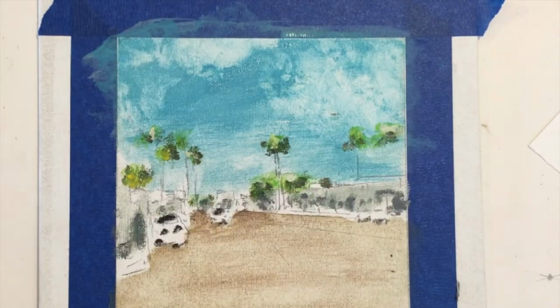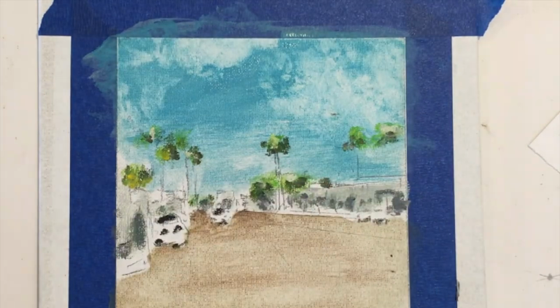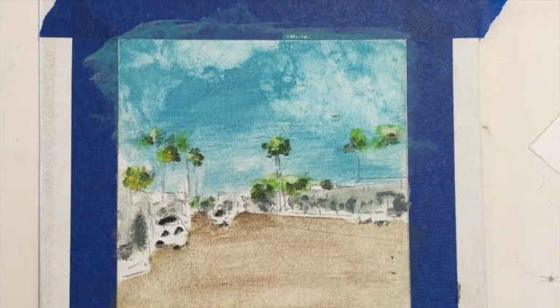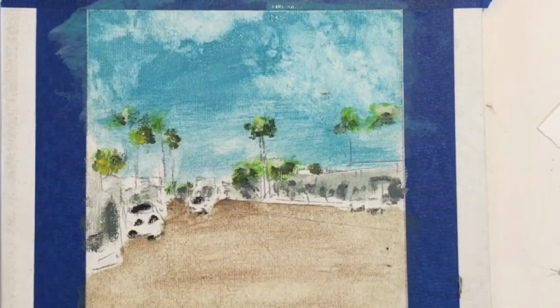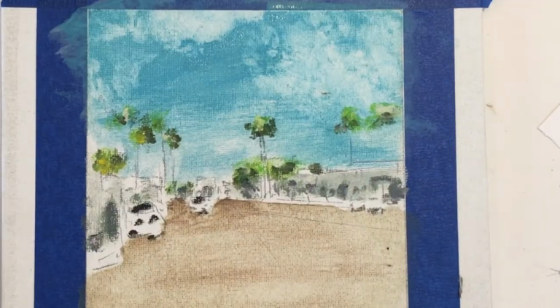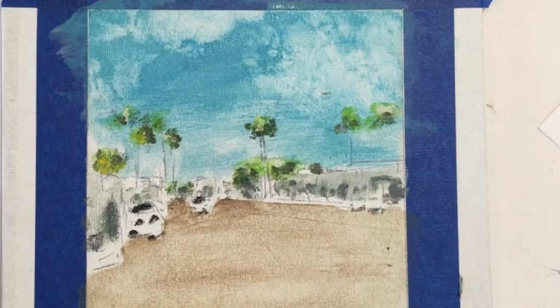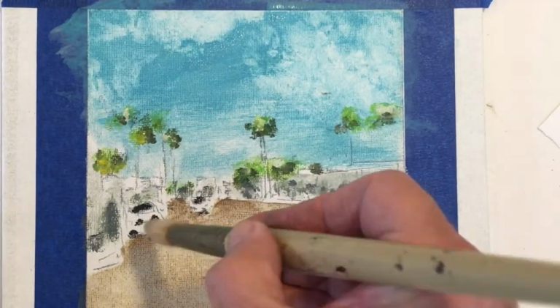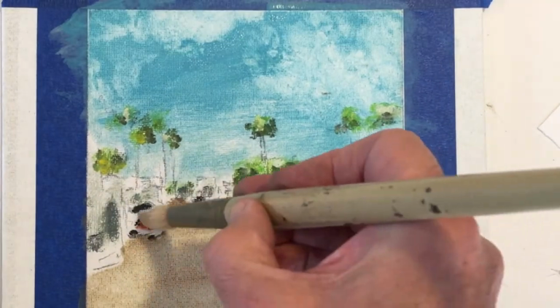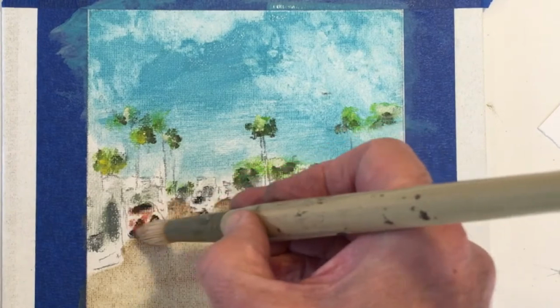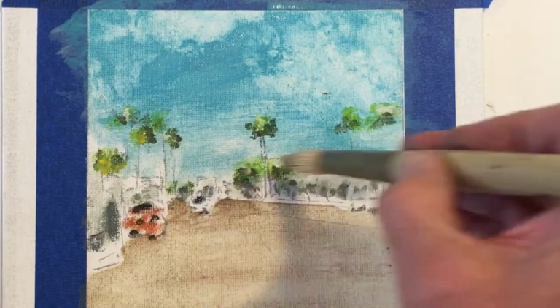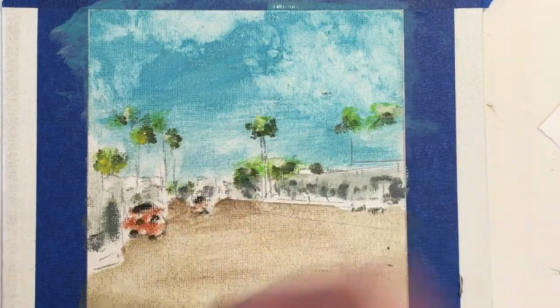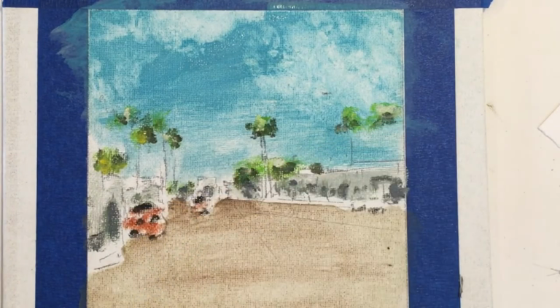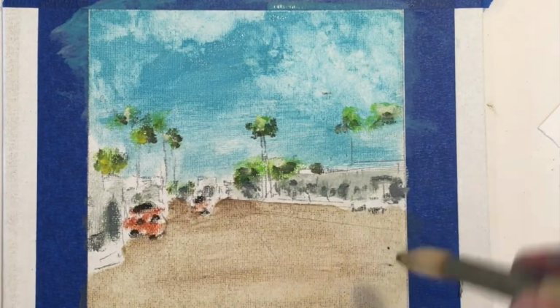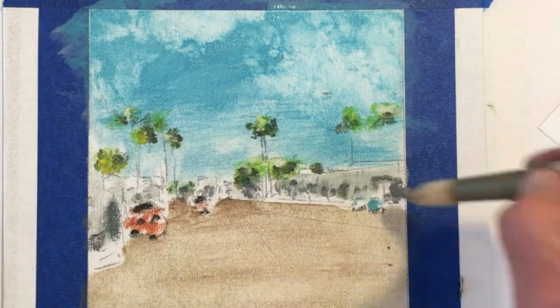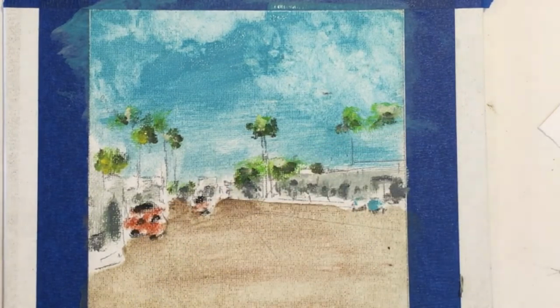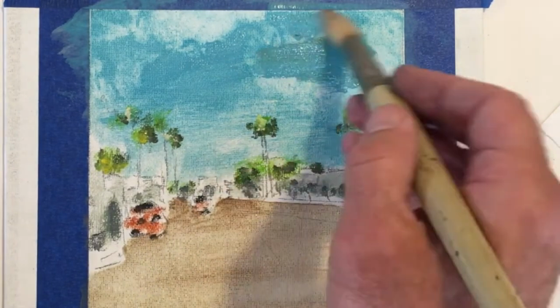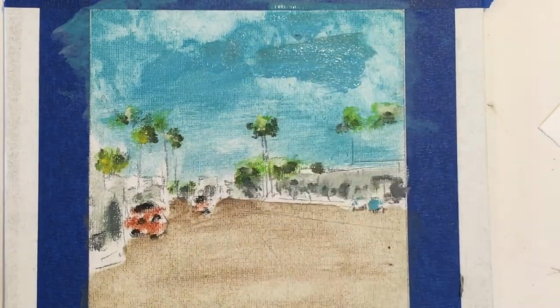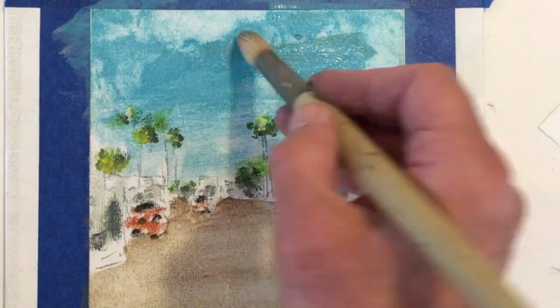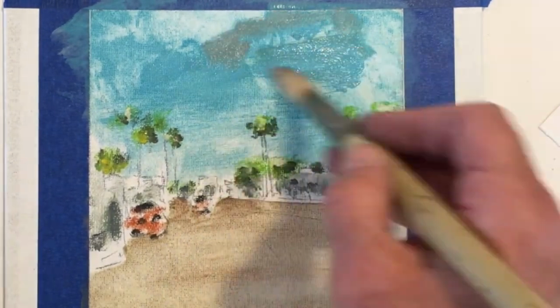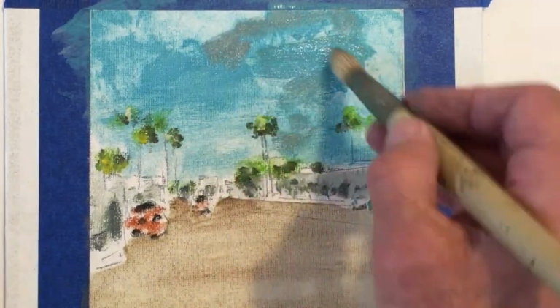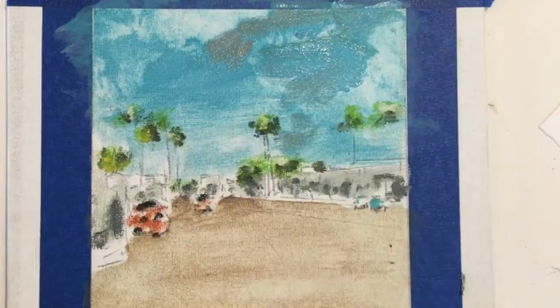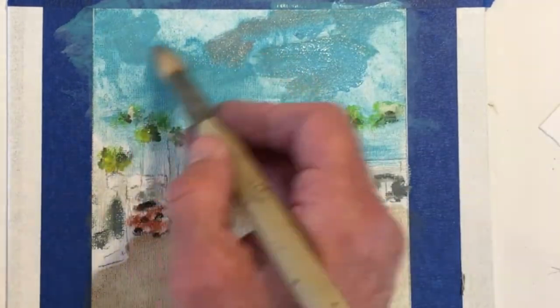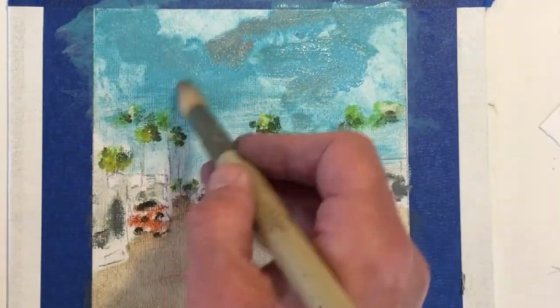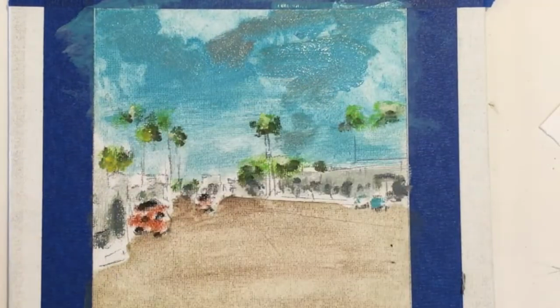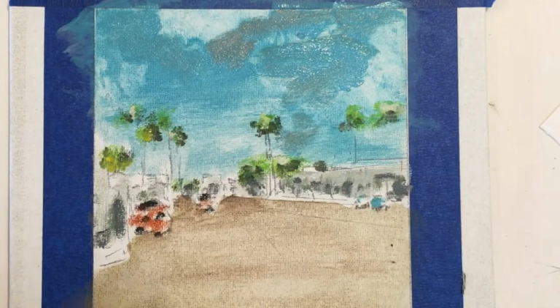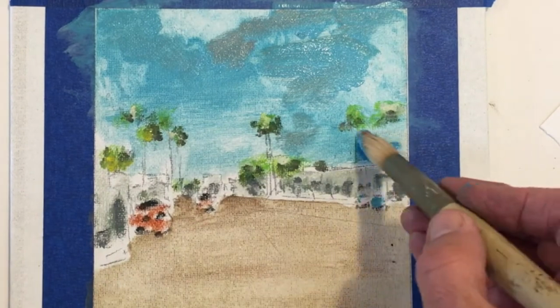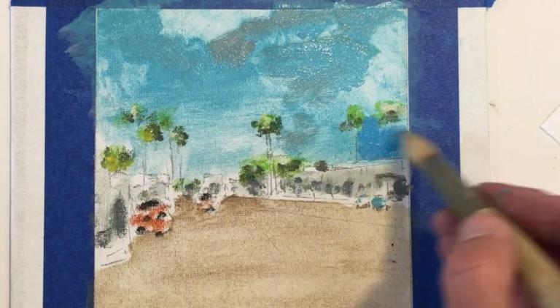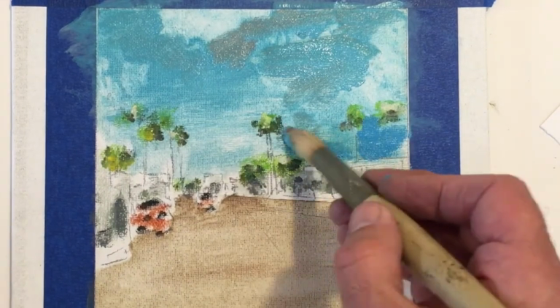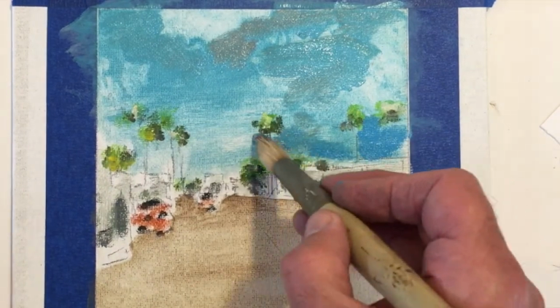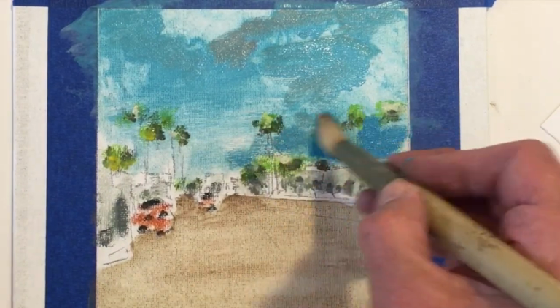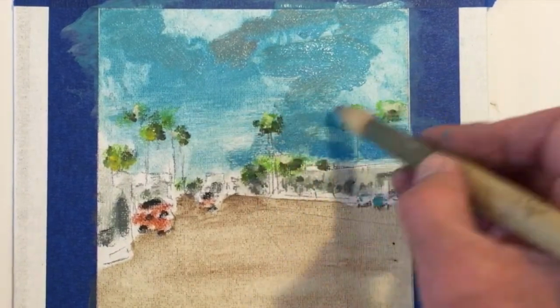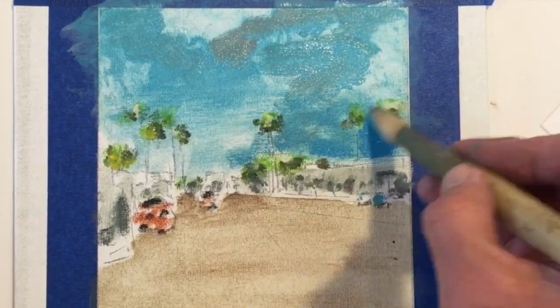Keeping it nice and fresh and fluid. Another layer, fatter than the leaner layer underneath.